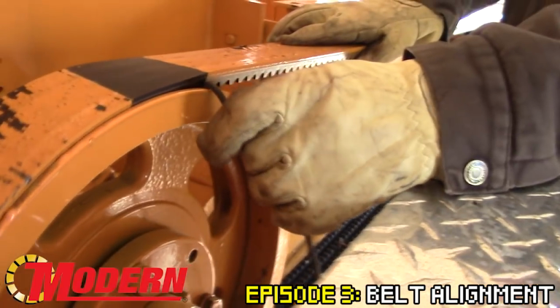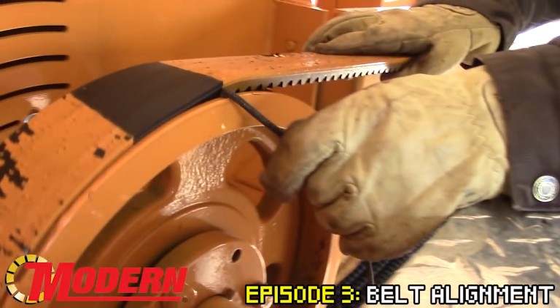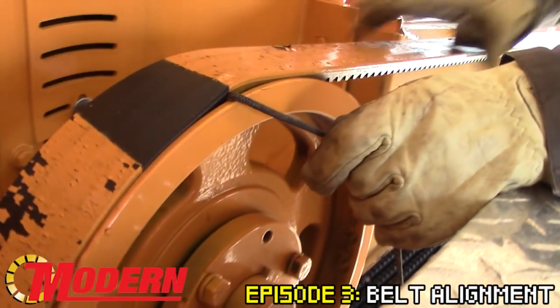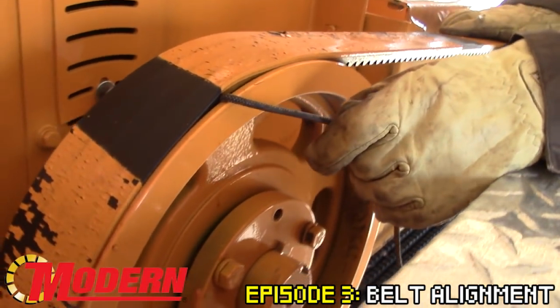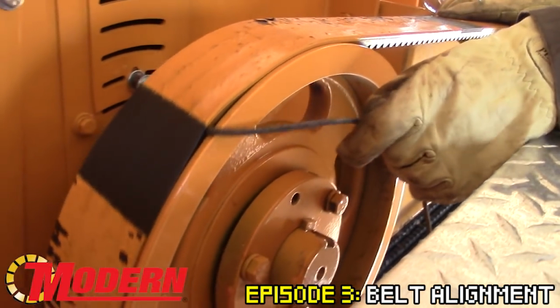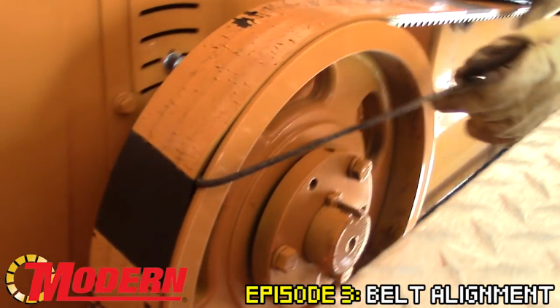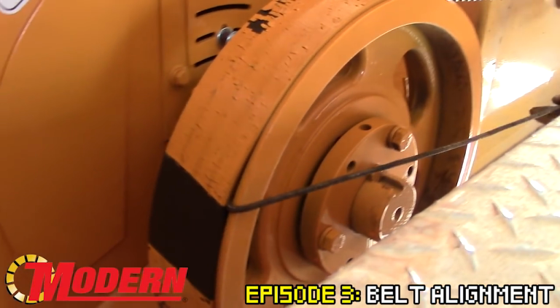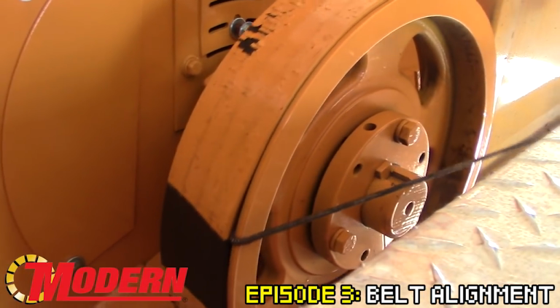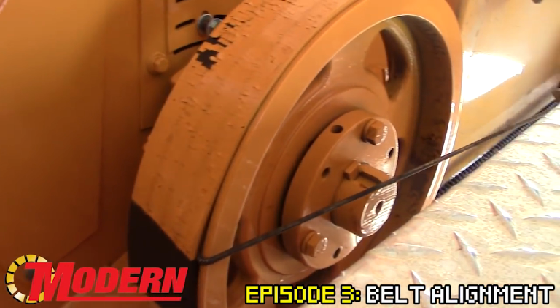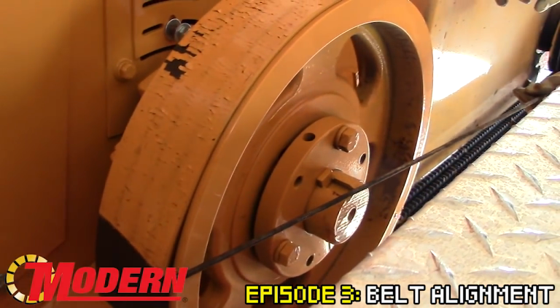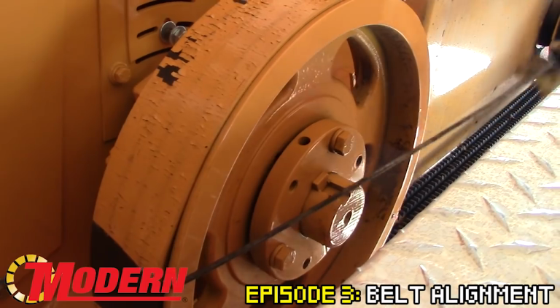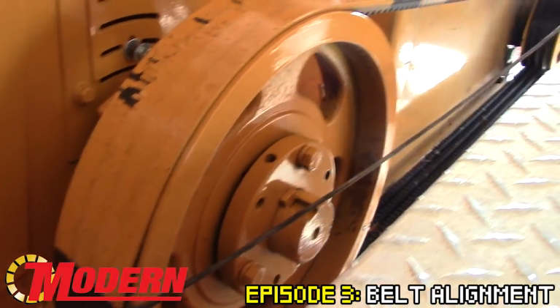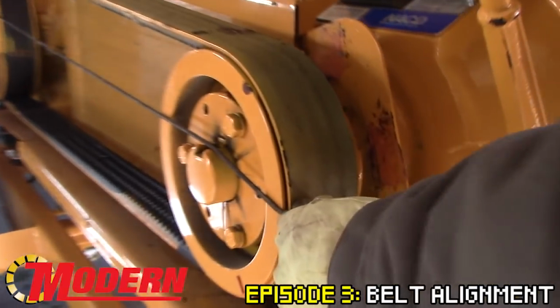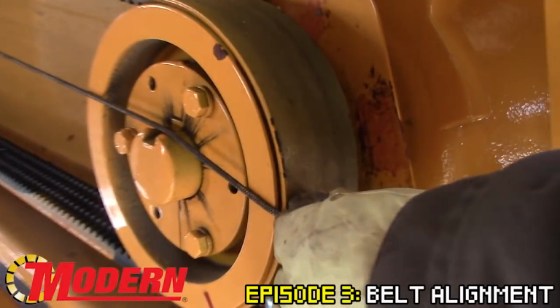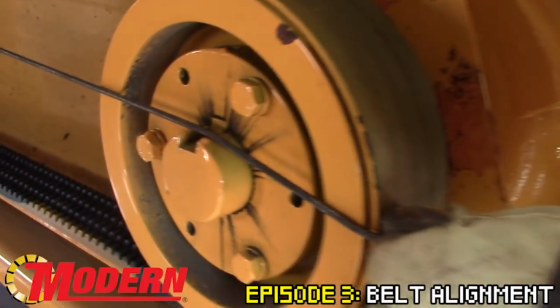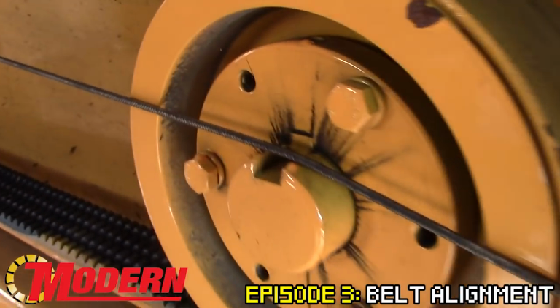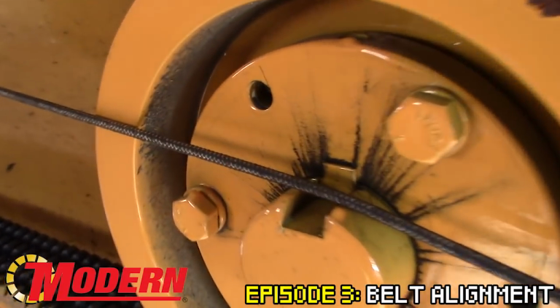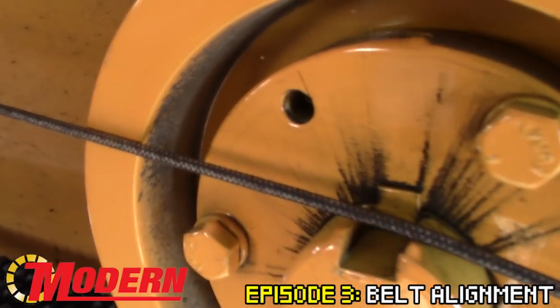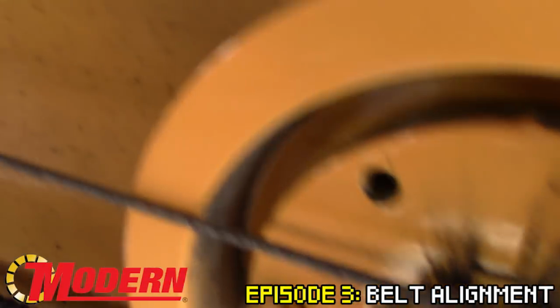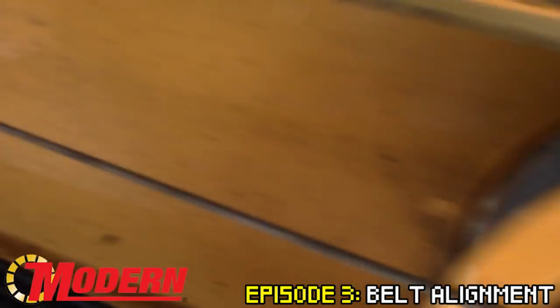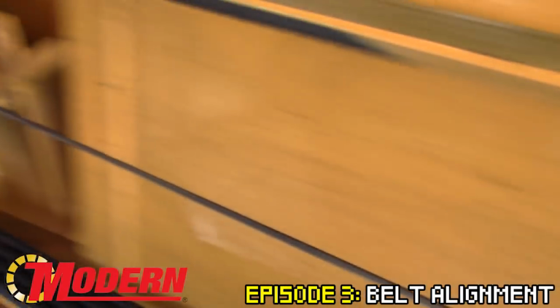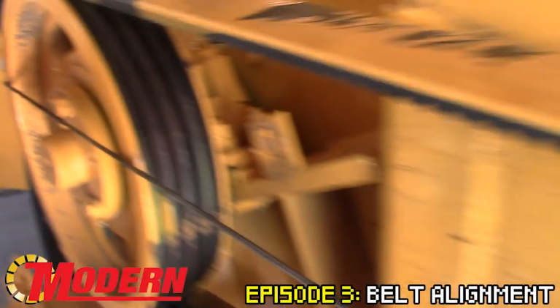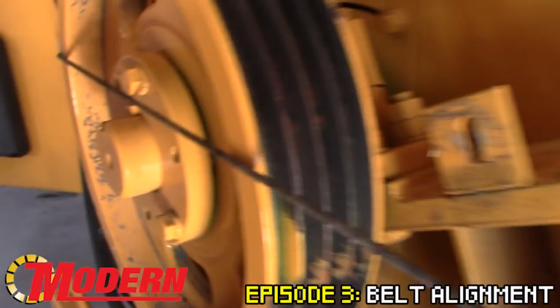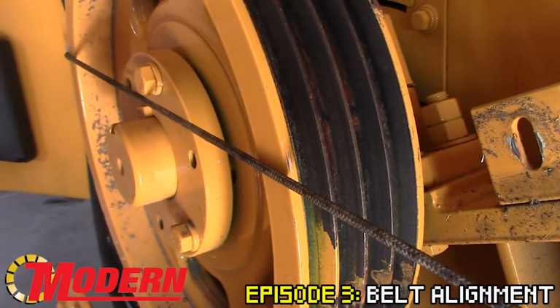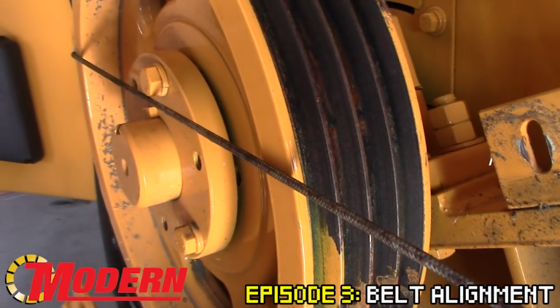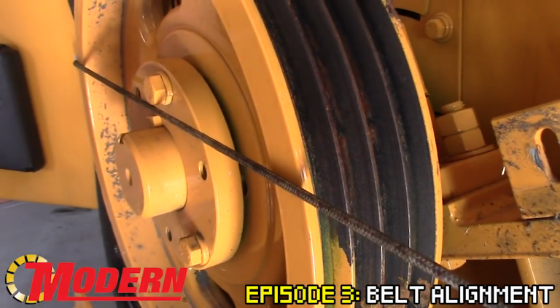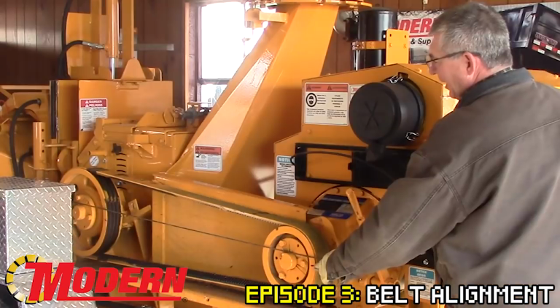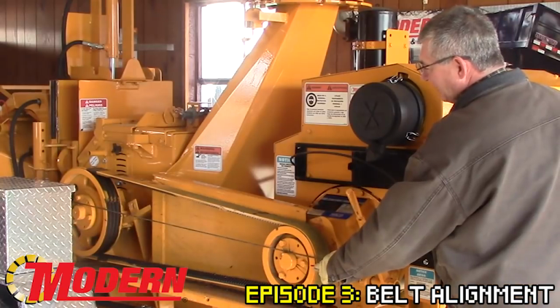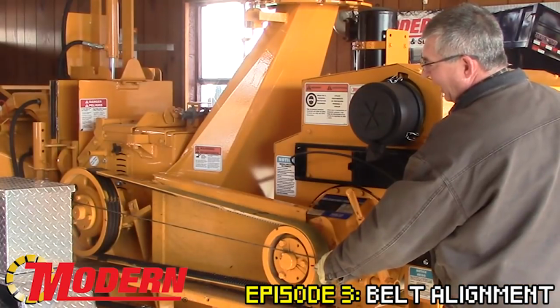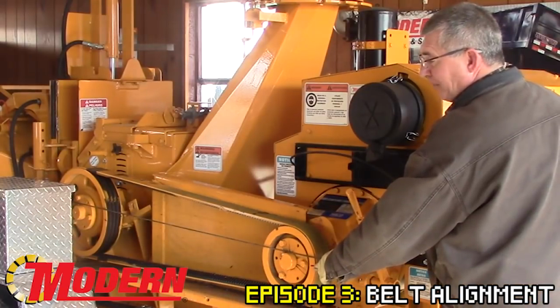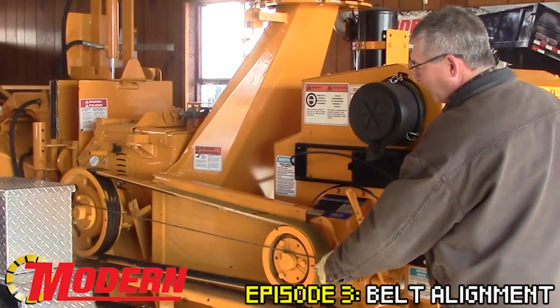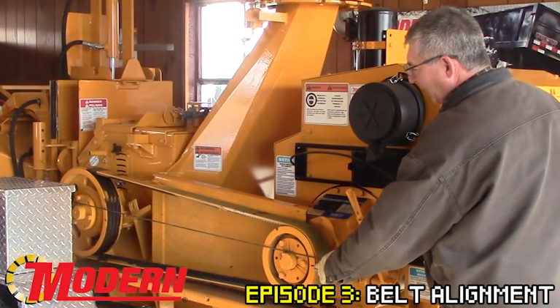Simple and easy. Take a piece of string, roll it to the nine o'clock position on the back side of the pulley, and bring it up to the front side pulley. What I'm looking for is the string making contact at all four points of the pulley. If it is, I know that the belts are properly aligned.